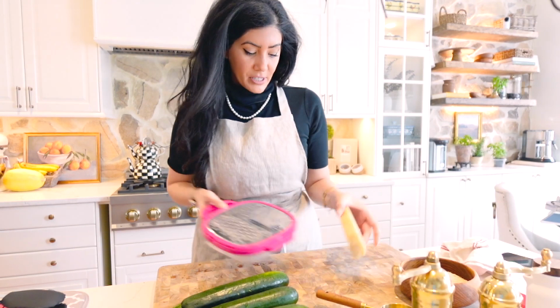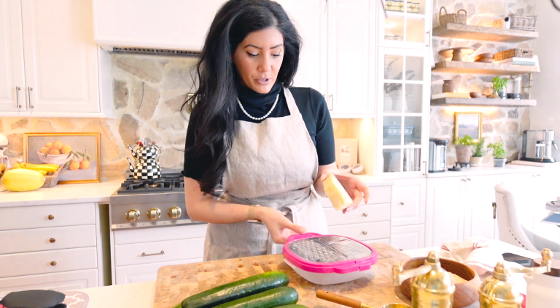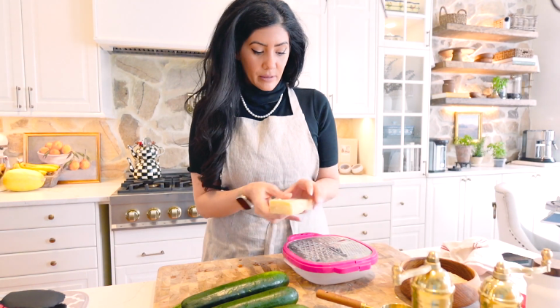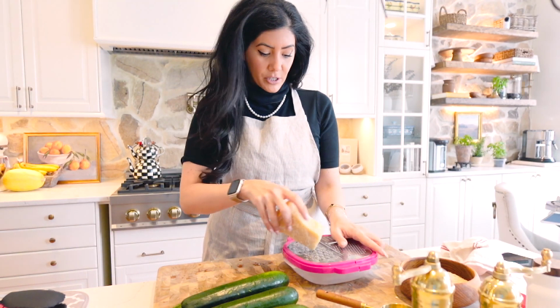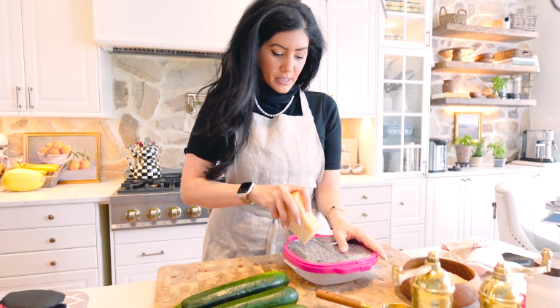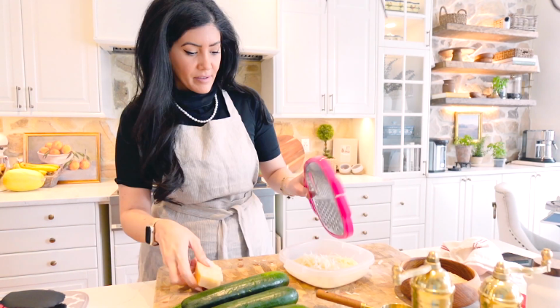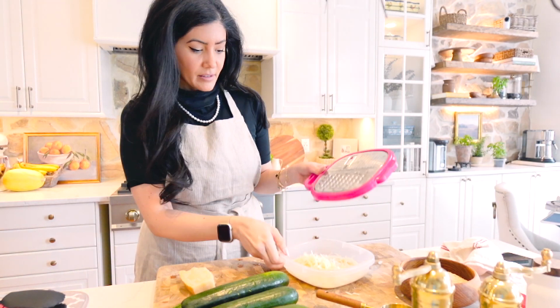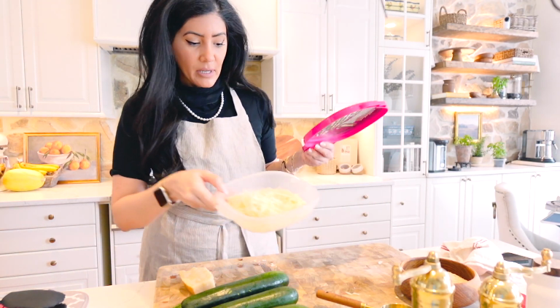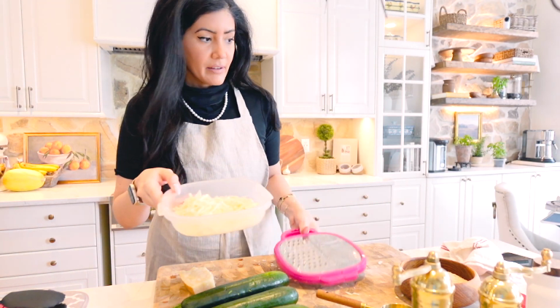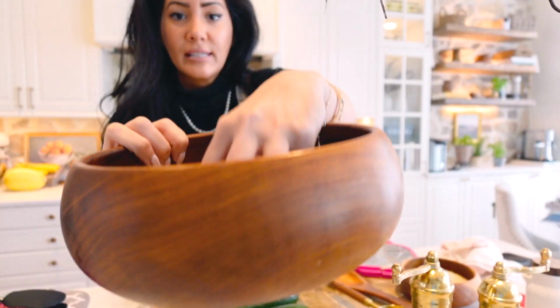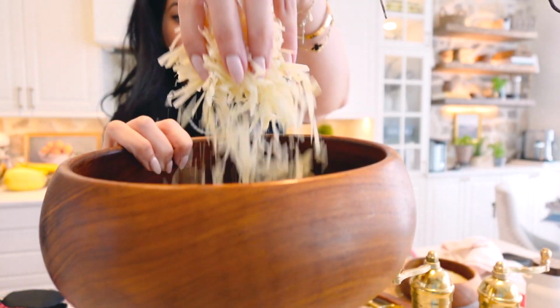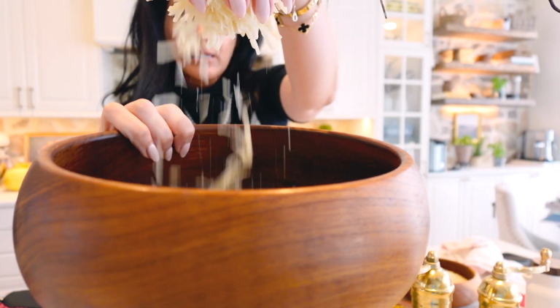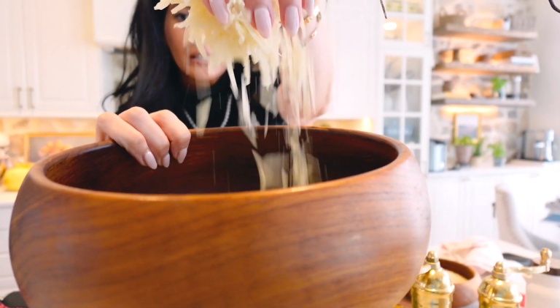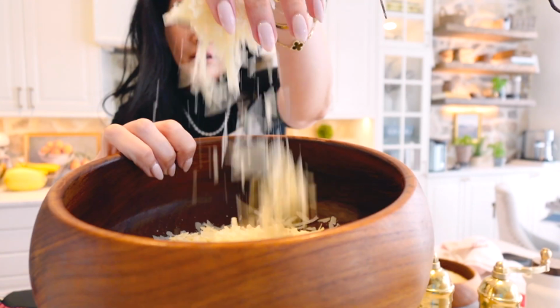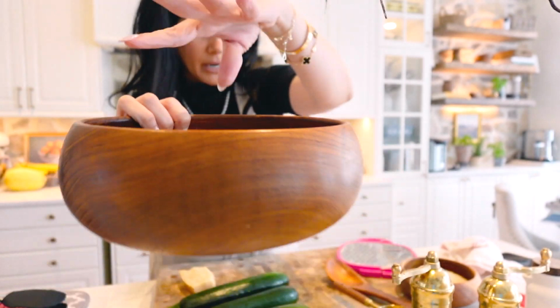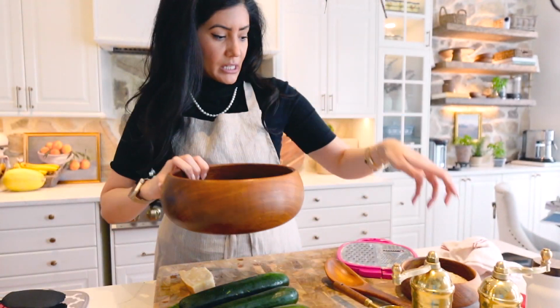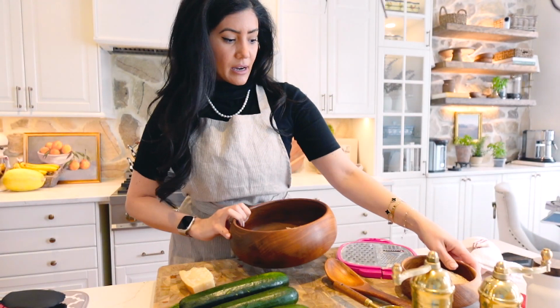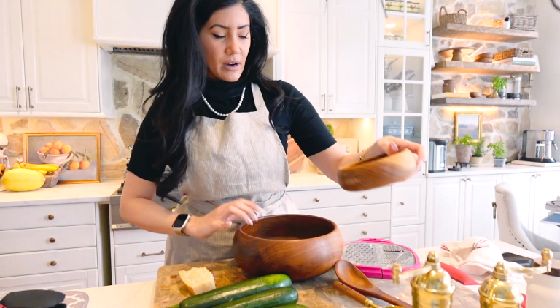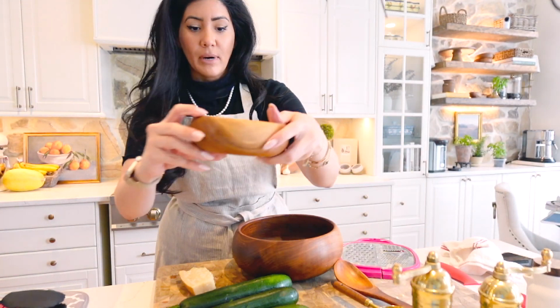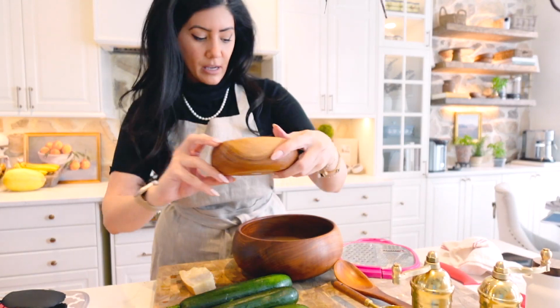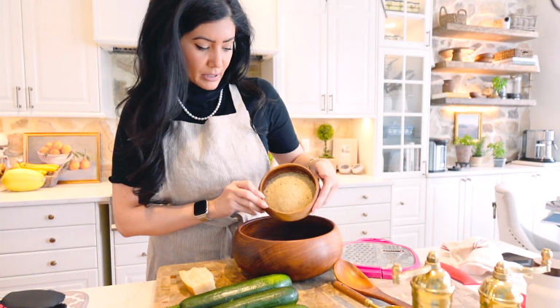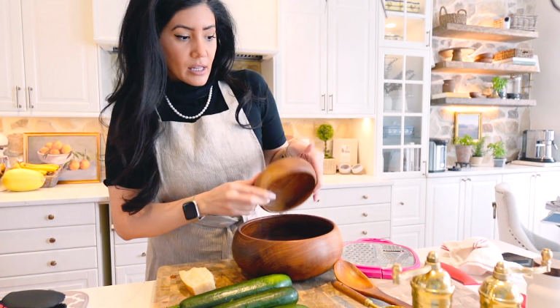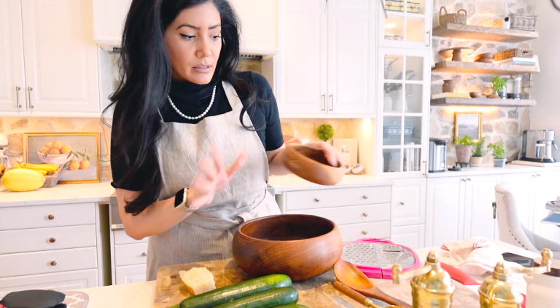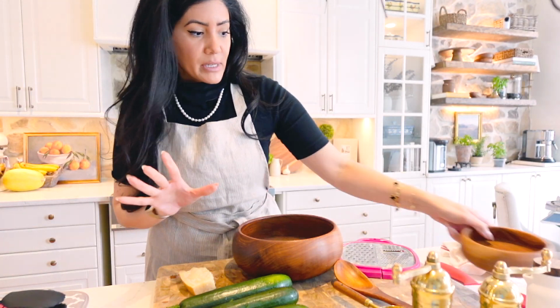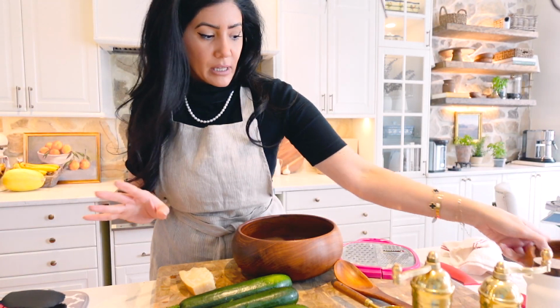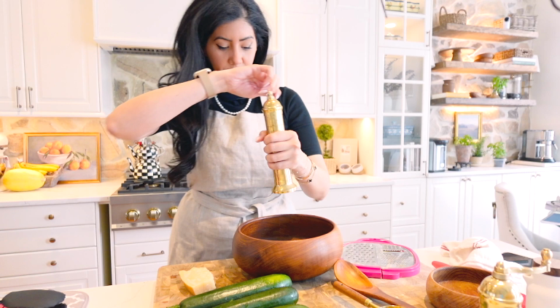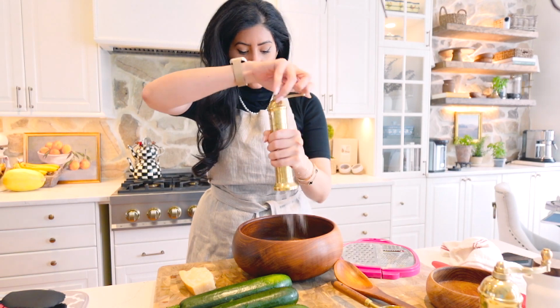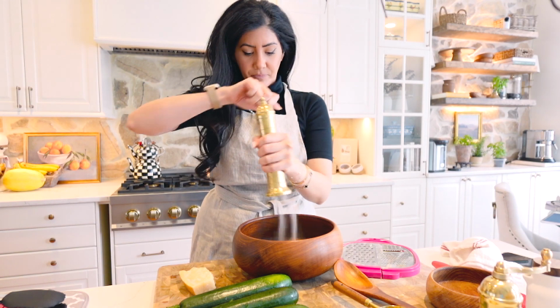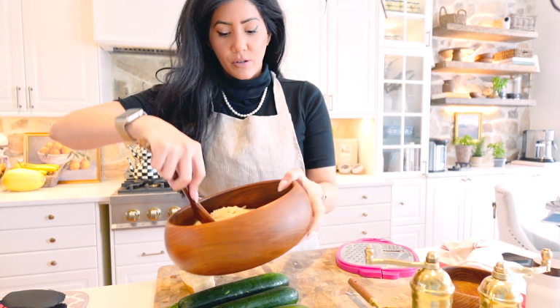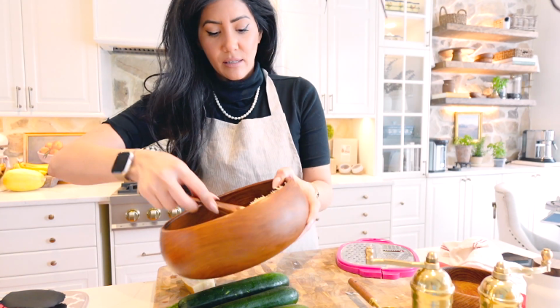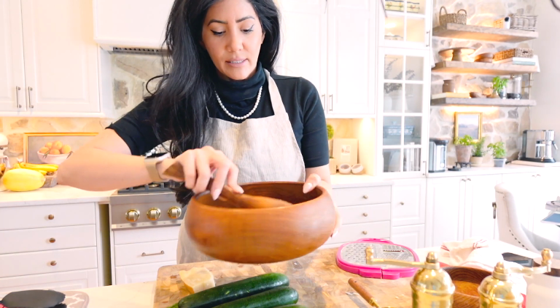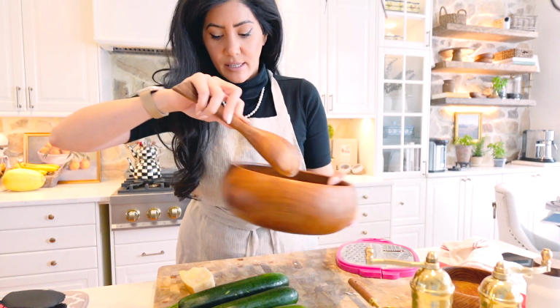First I'm going to grate the Parmesan cheese — I think that should be enough. Next we're going to mix these ingredients together. I've got my cheese, I've got my breadcrumbs. I'll list all the measurements down below. A little bit of salt. I'm going to mix this well and set aside.